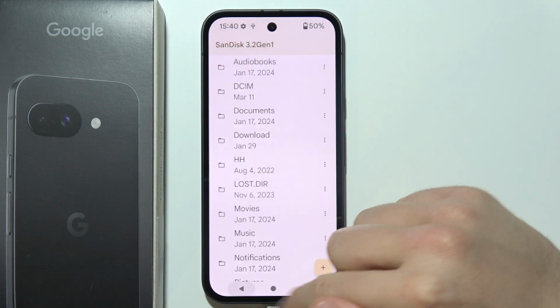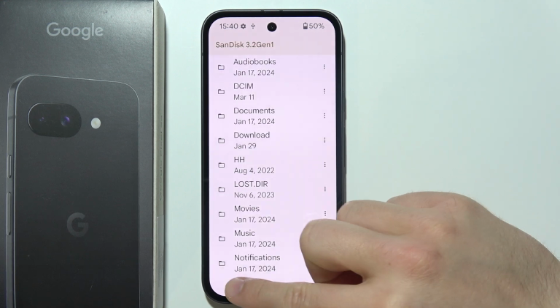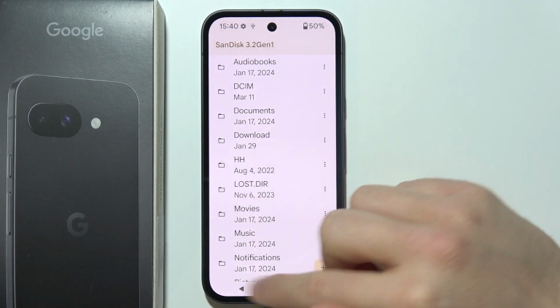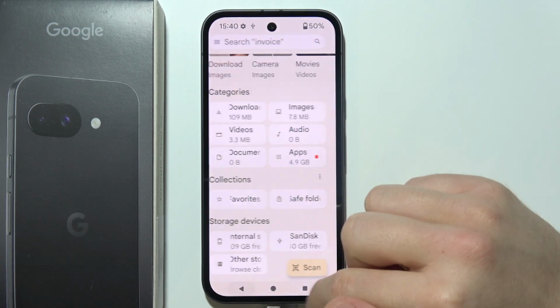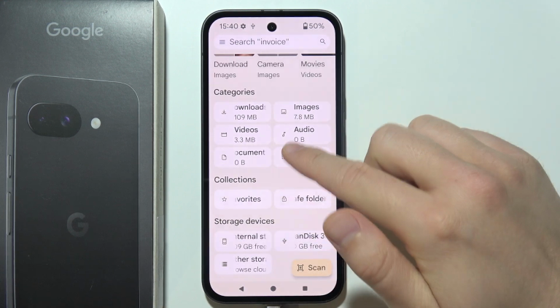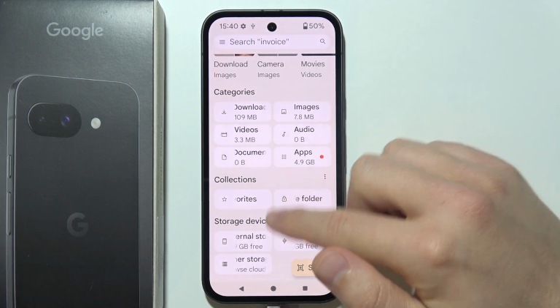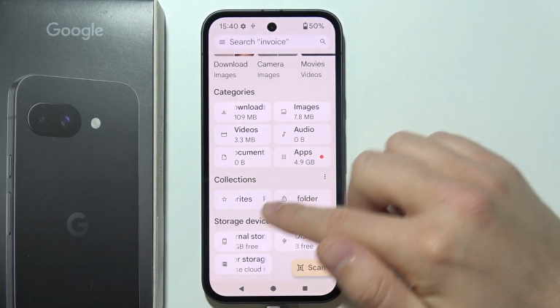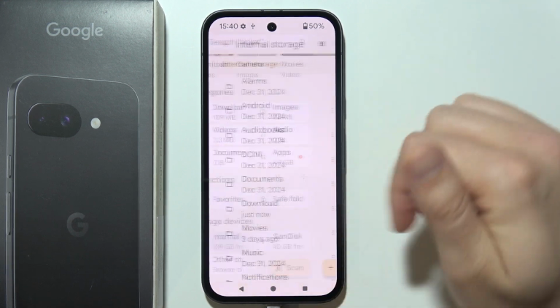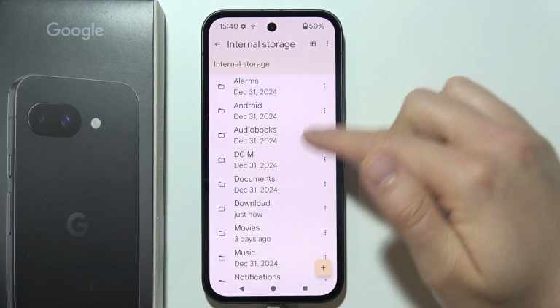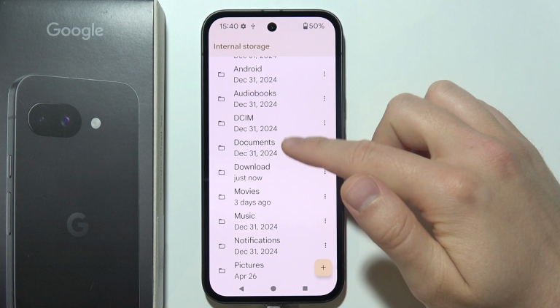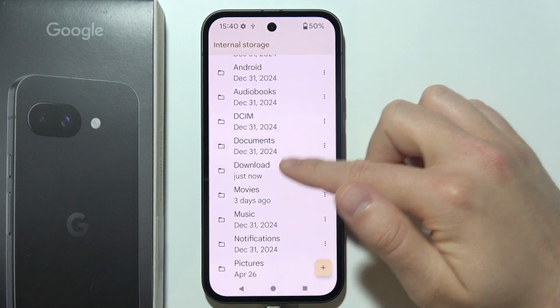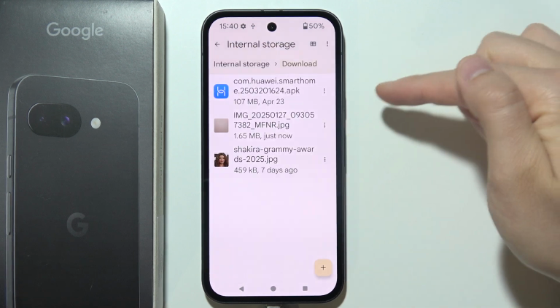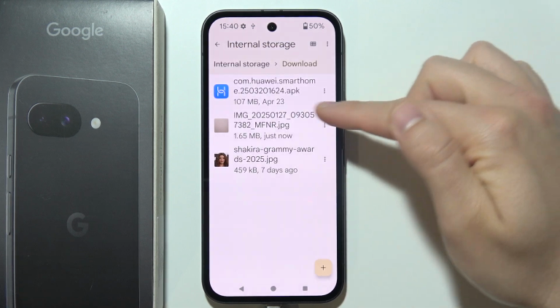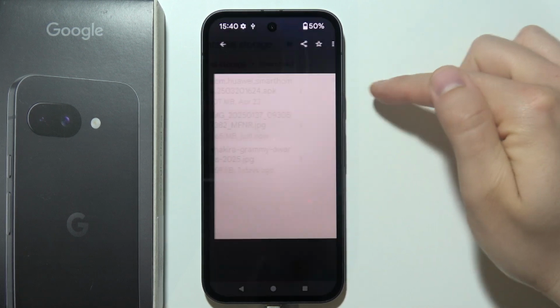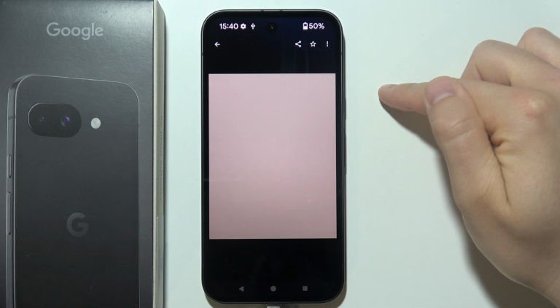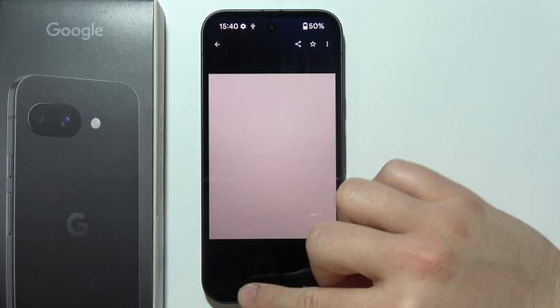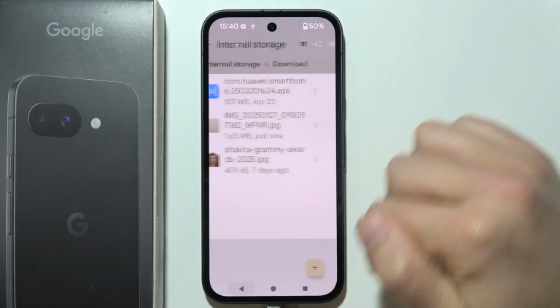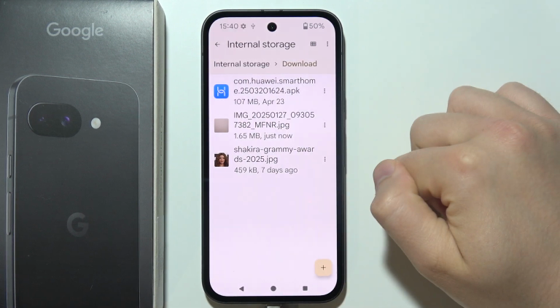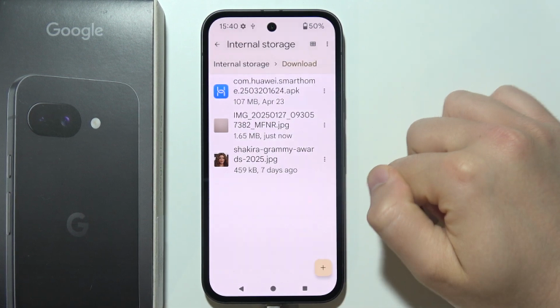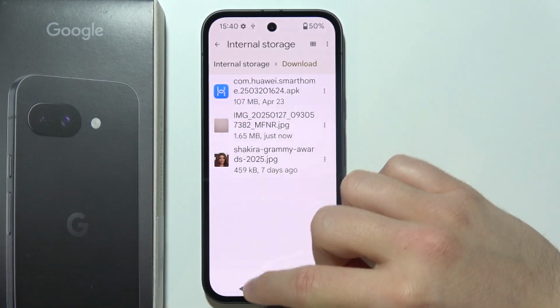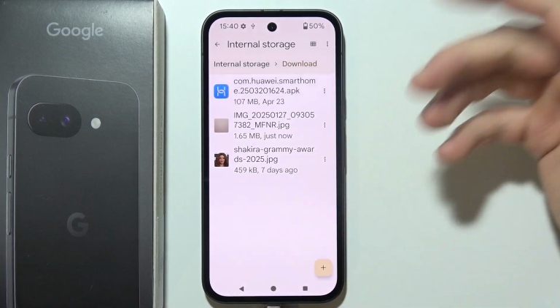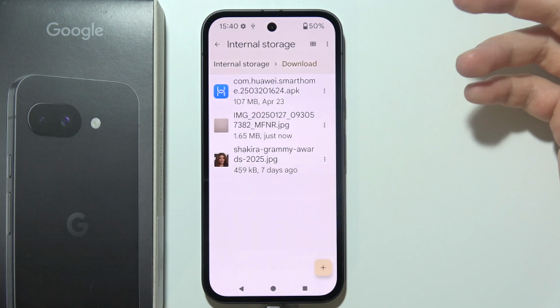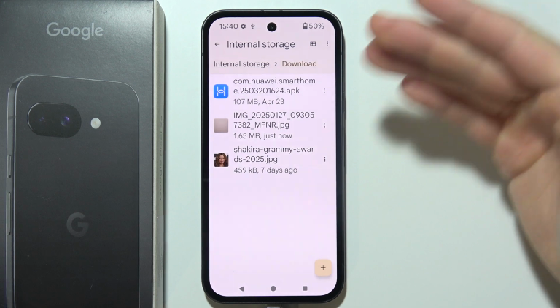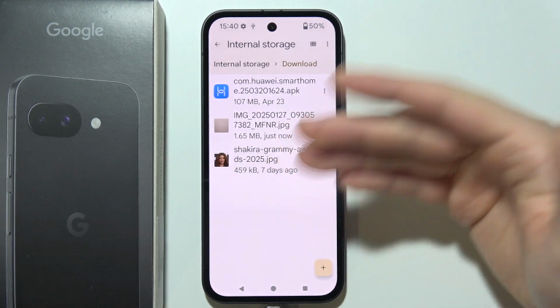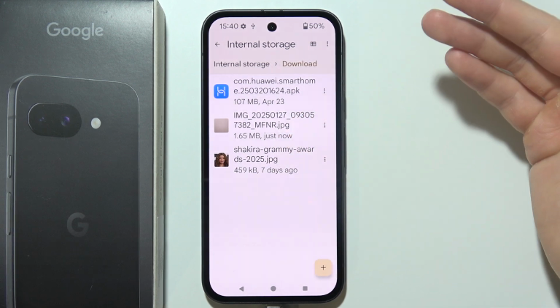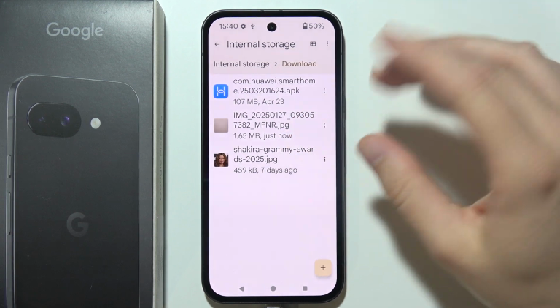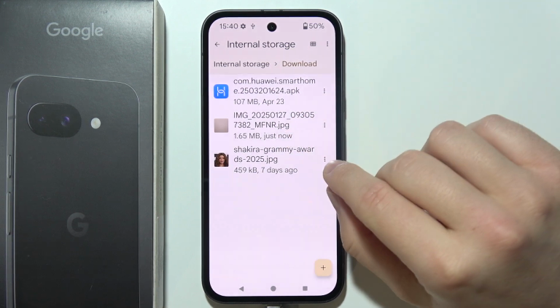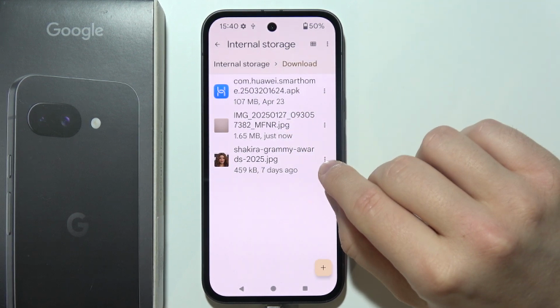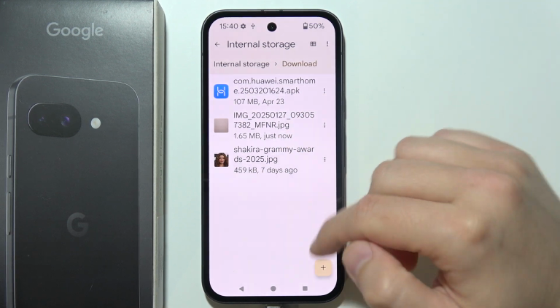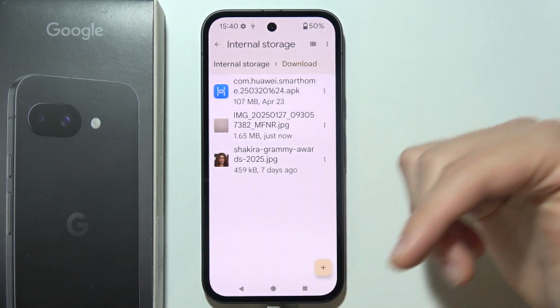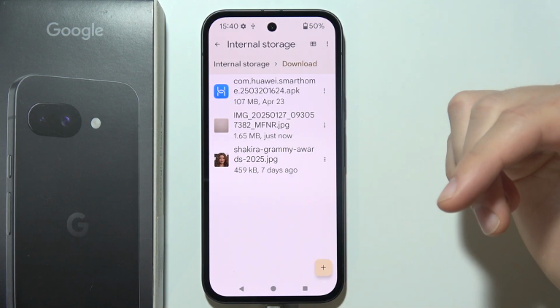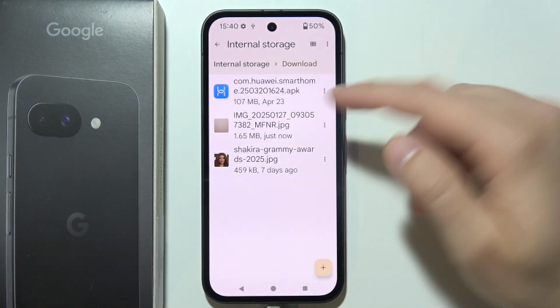Now take a look — if I go into the storage of my Pixel 9a and go to Downloads, I can find that specific photo that I moved from my USB drive. And it looks the same if you want to transfer files into your USB drive.